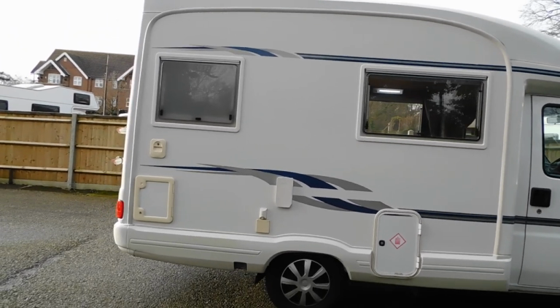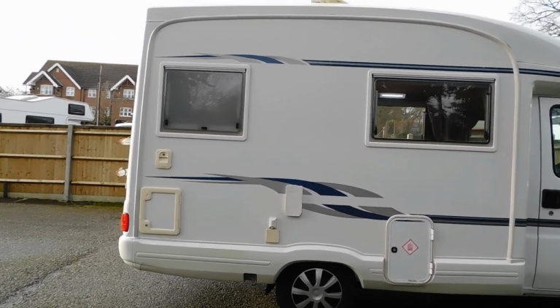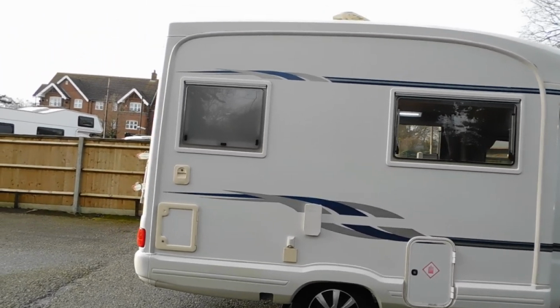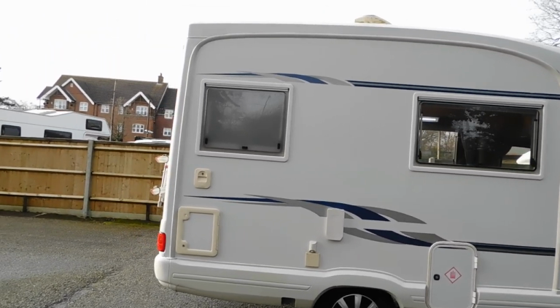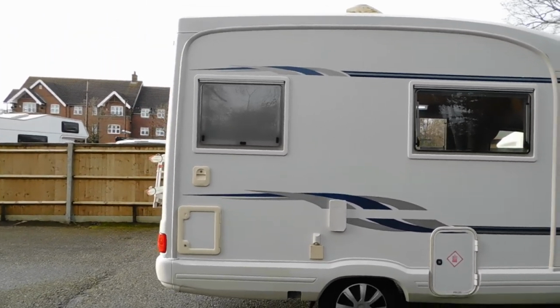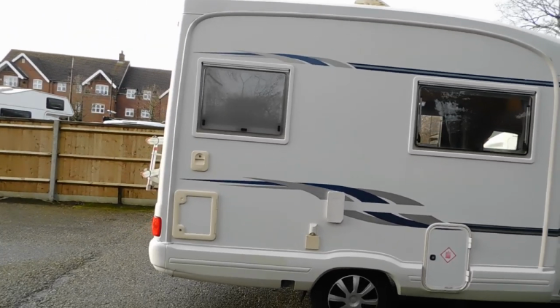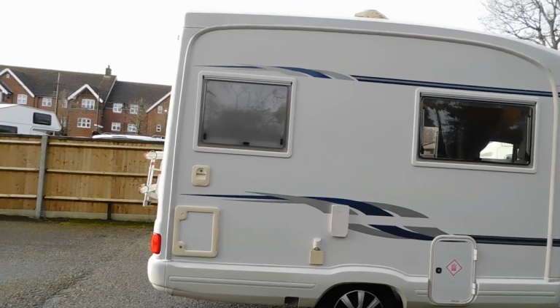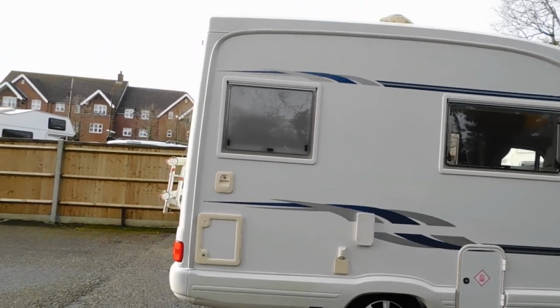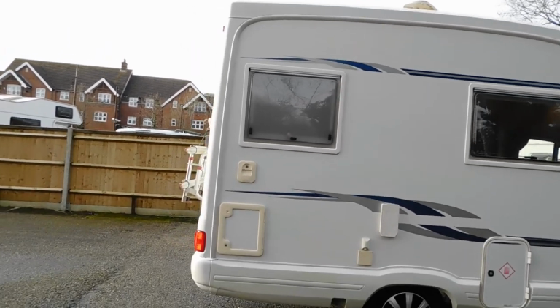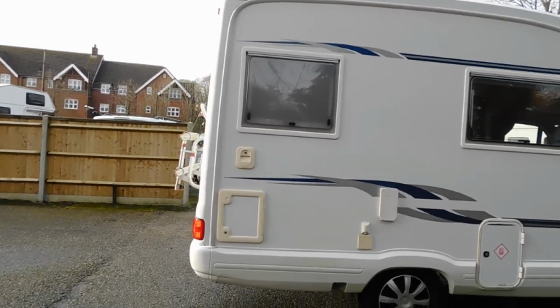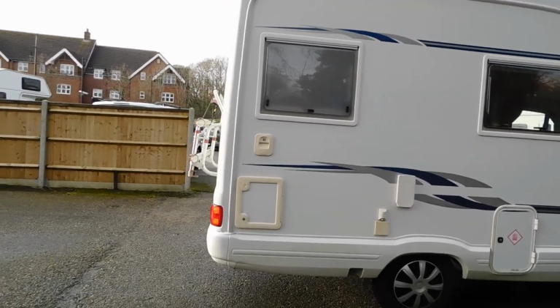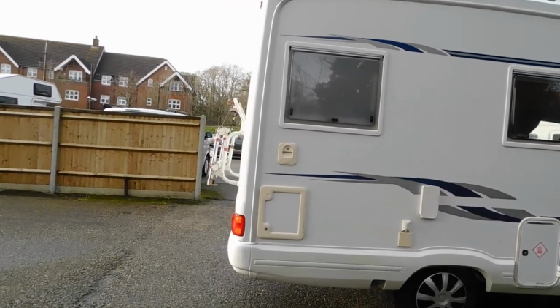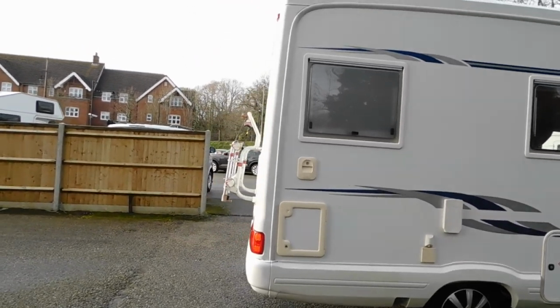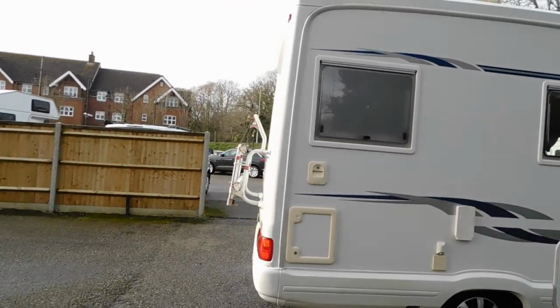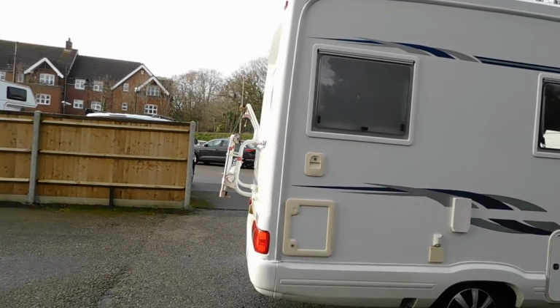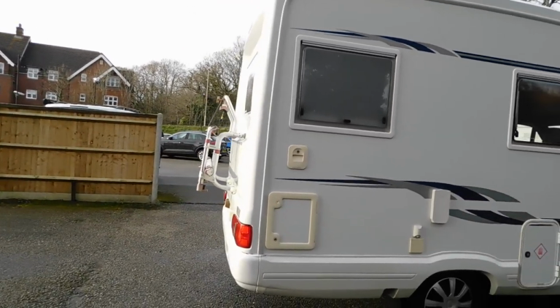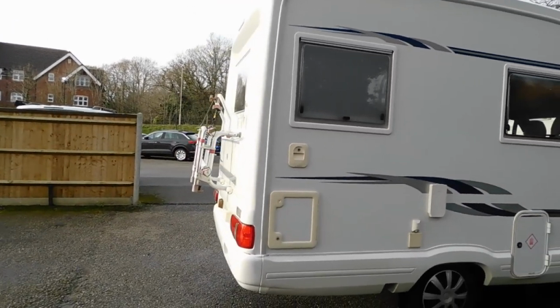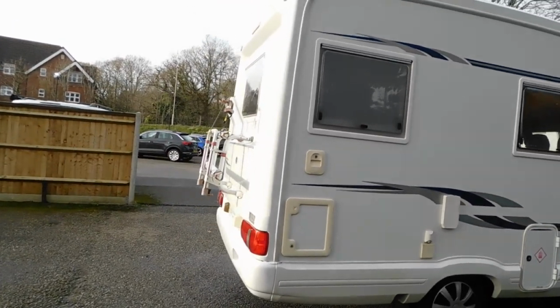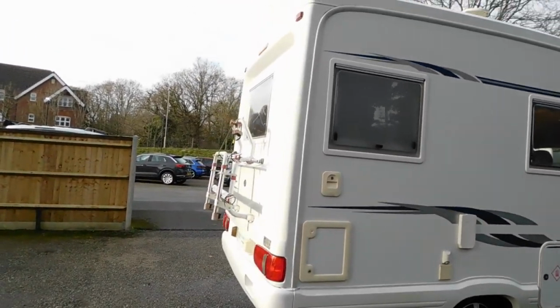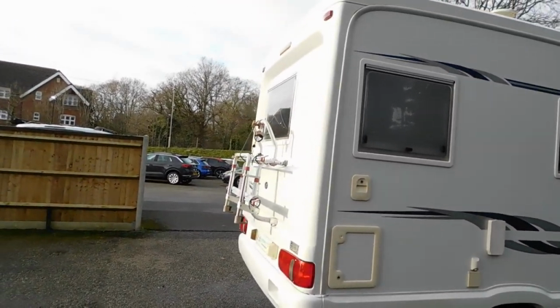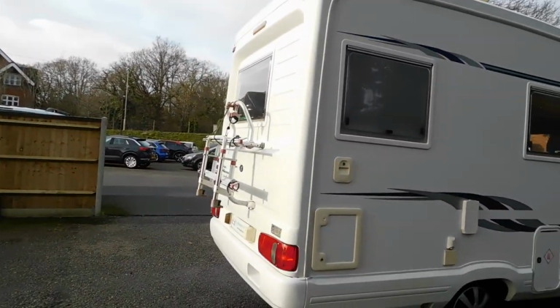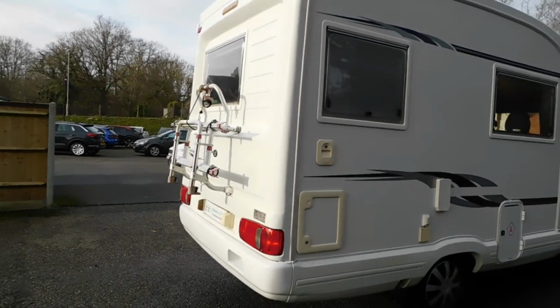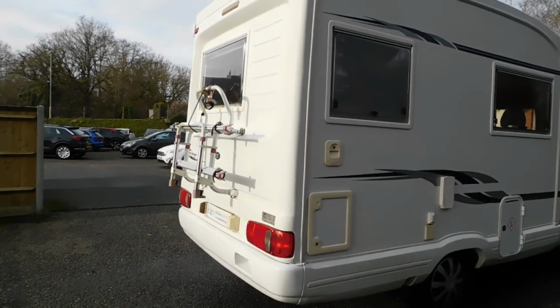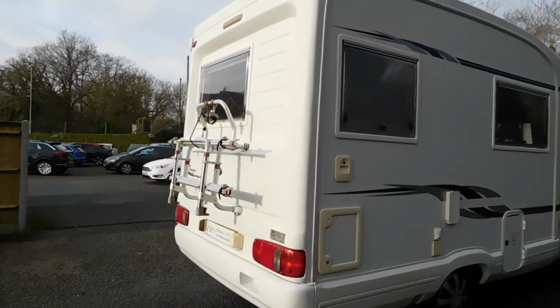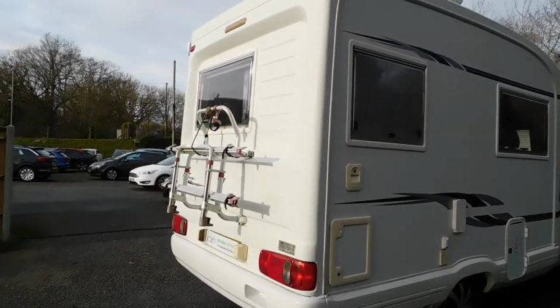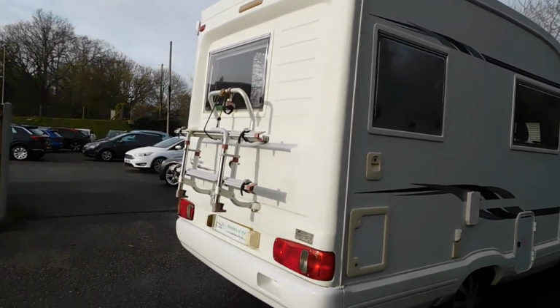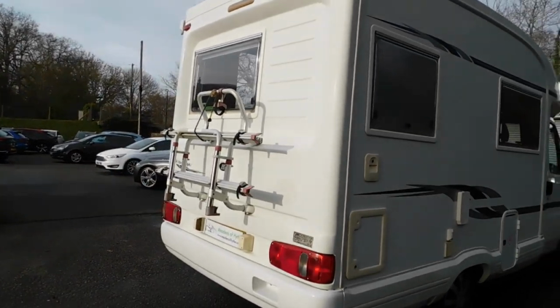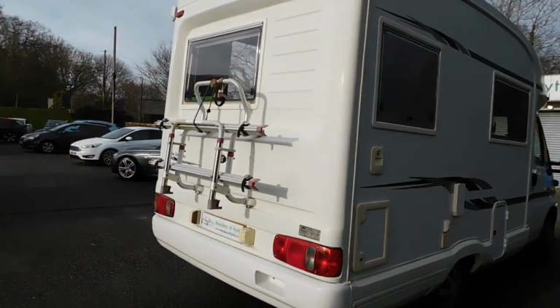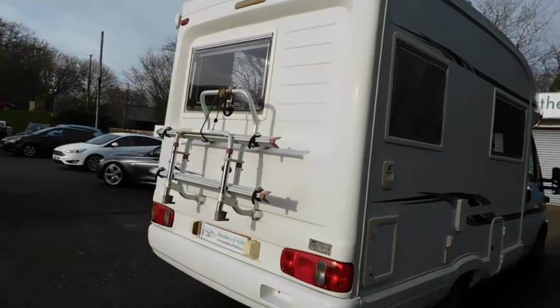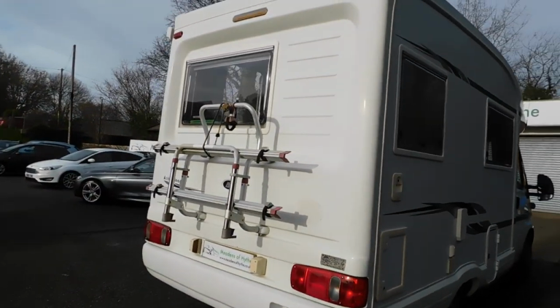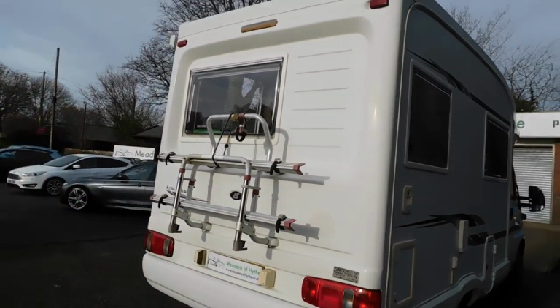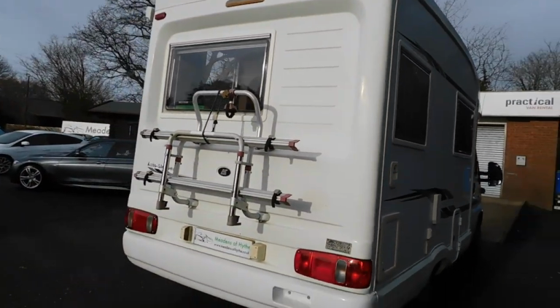It has the TV aerial on top, a barbecue for two situated on the back there, and it's got the Fiamma F45S wind-out awning.